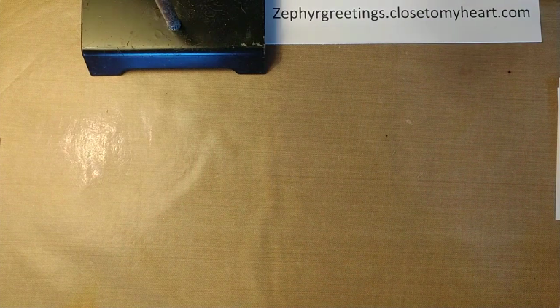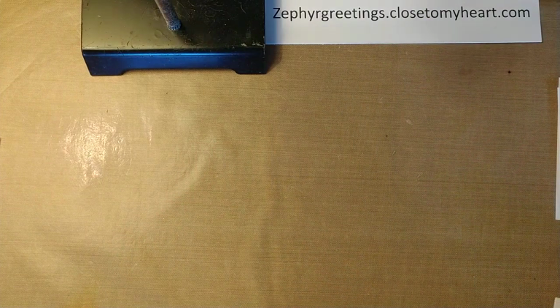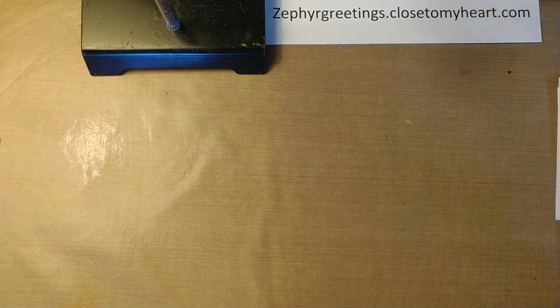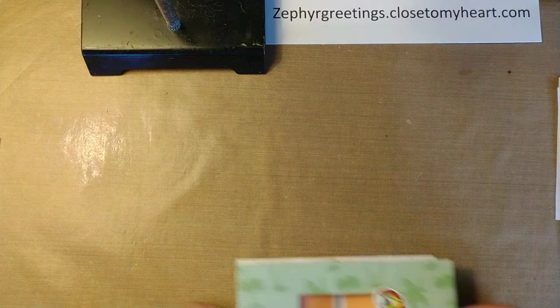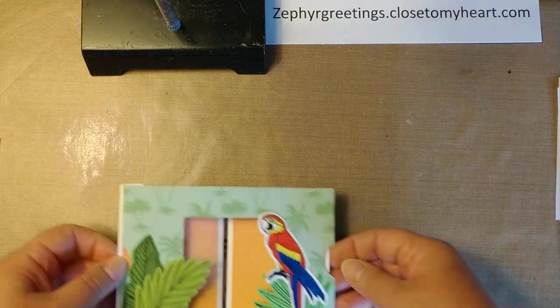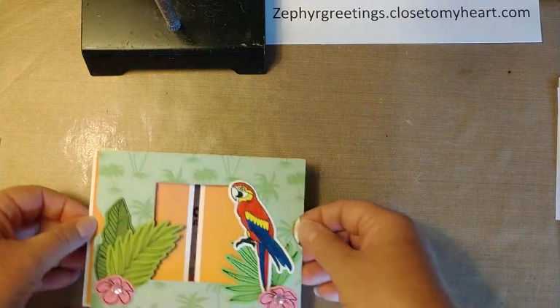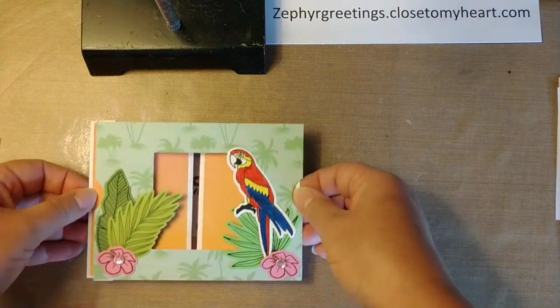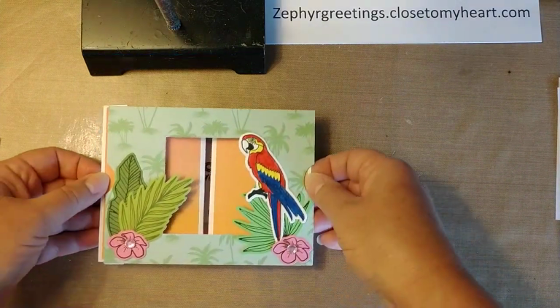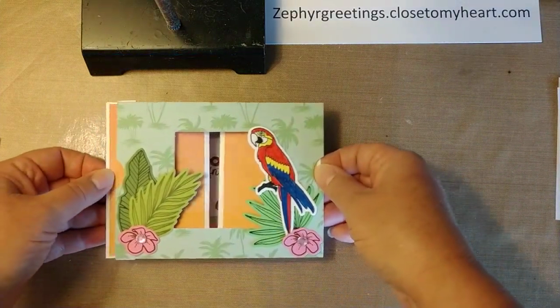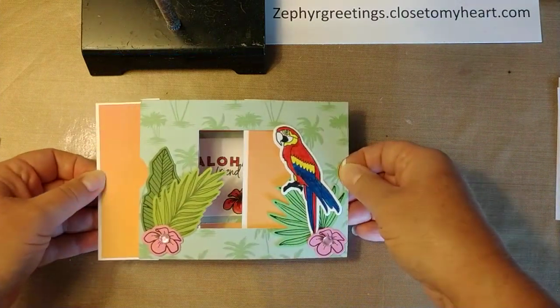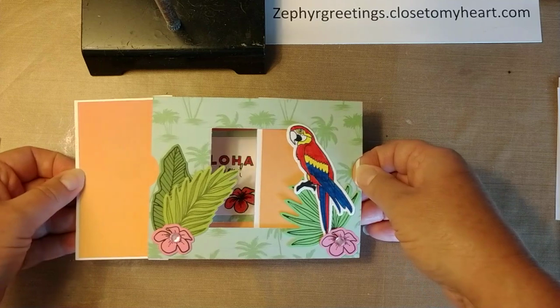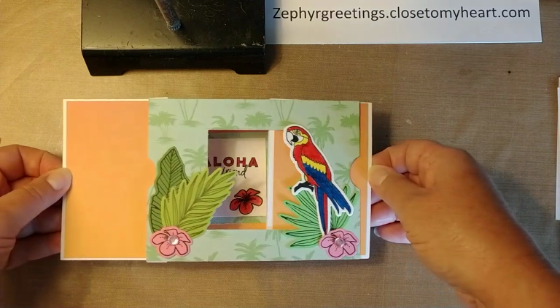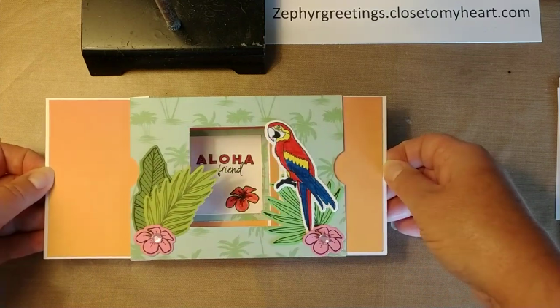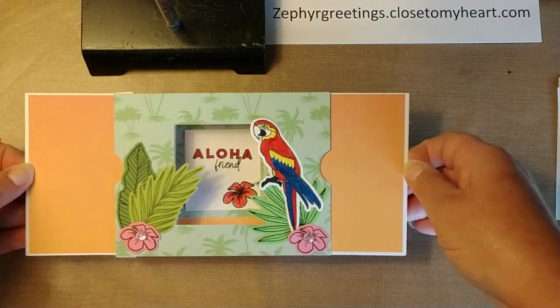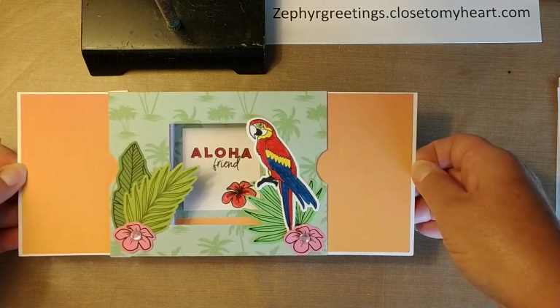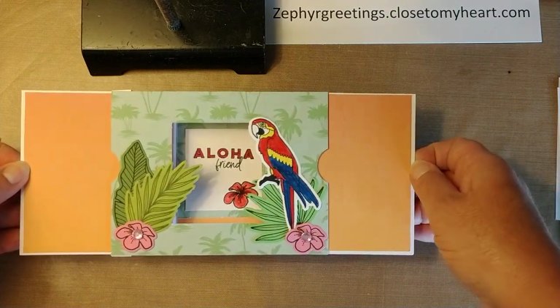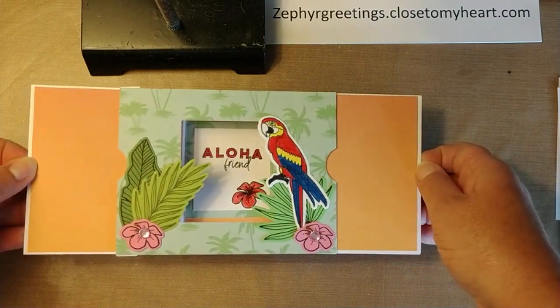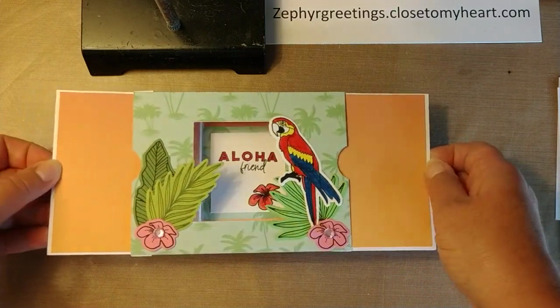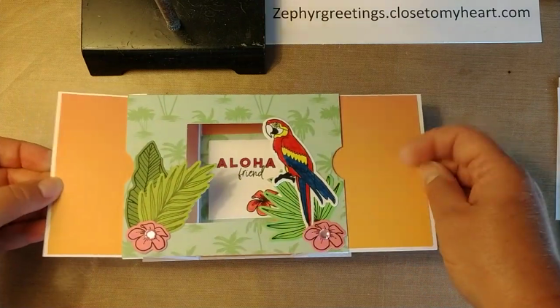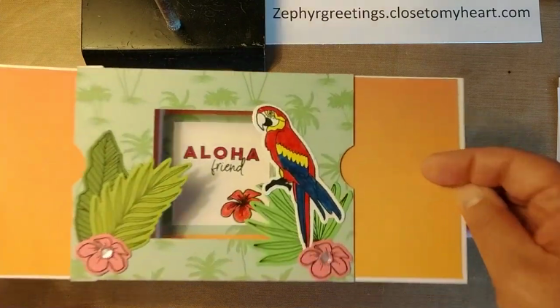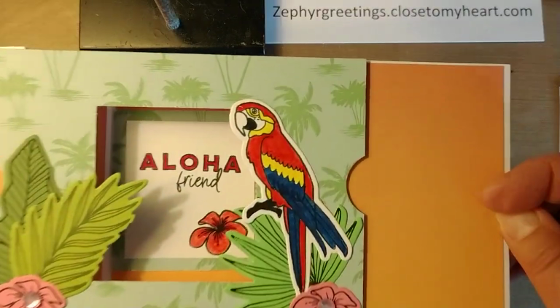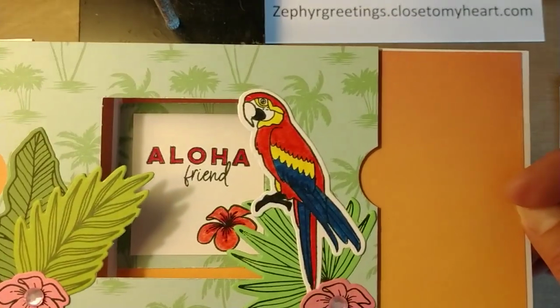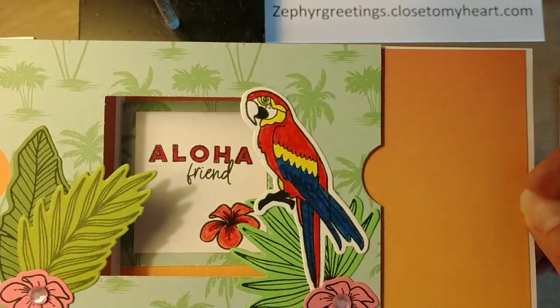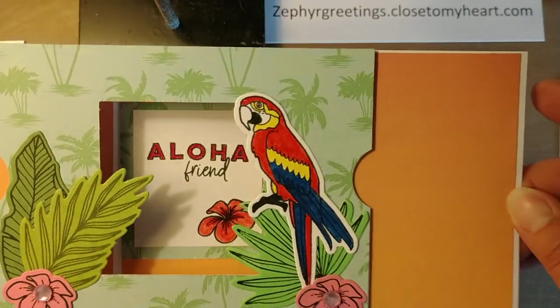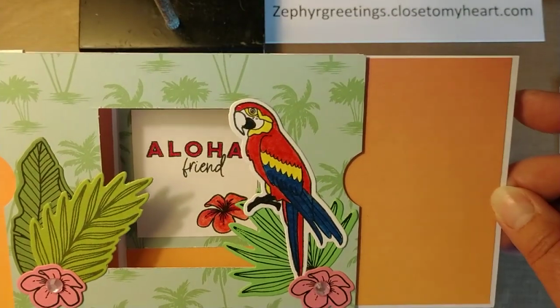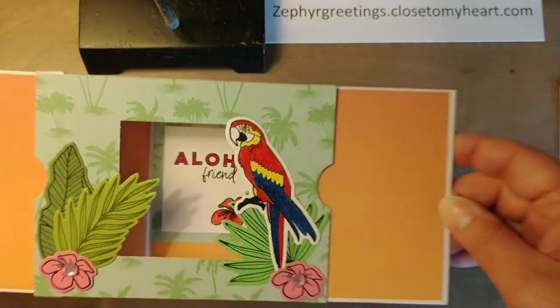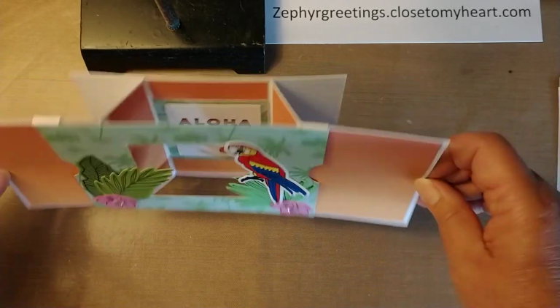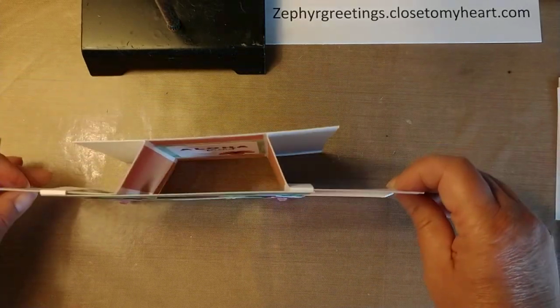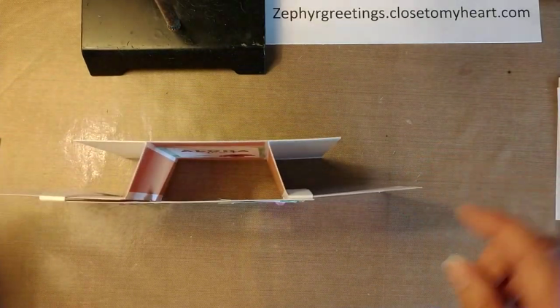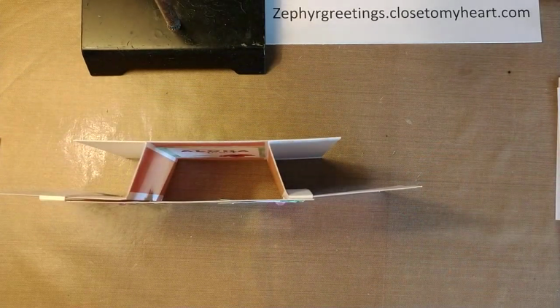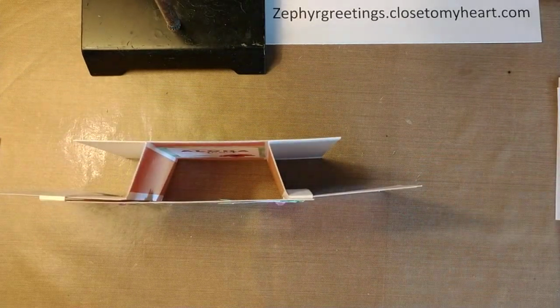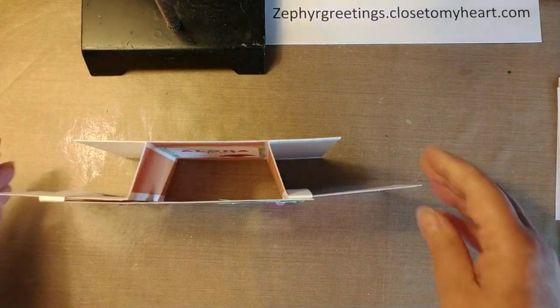Here's another one that I did with the parrot. The parrot's a different color and I used different cardstock on the side.